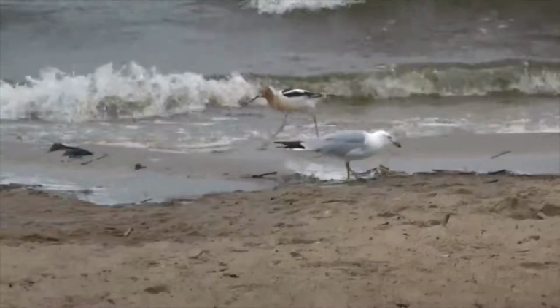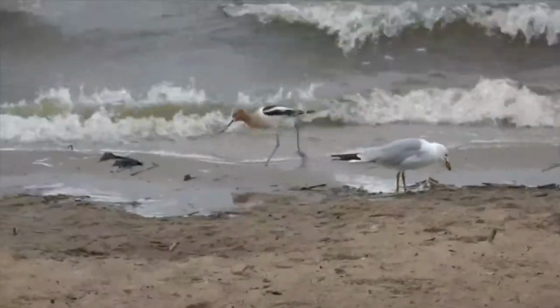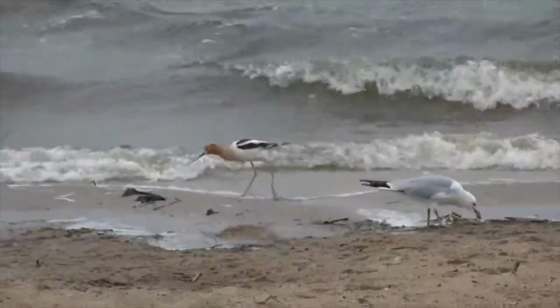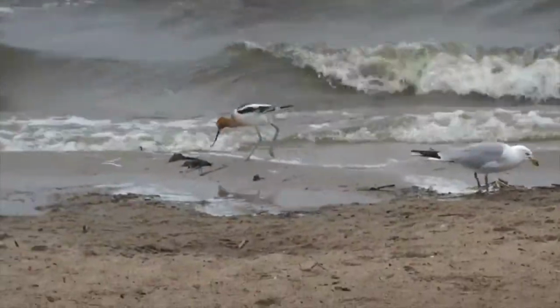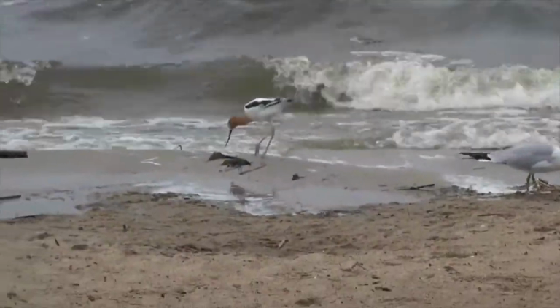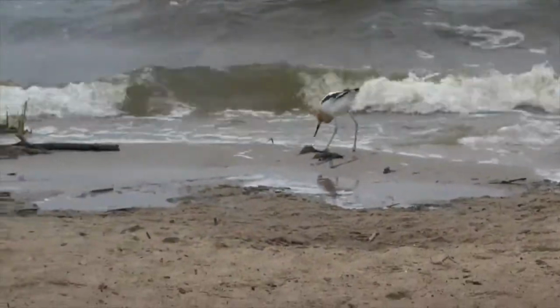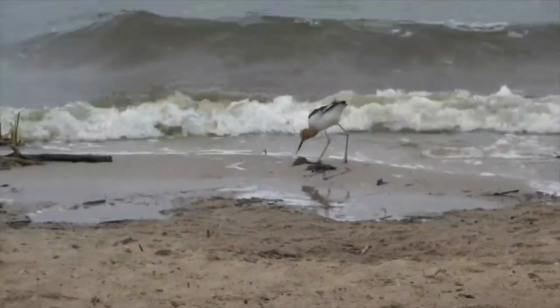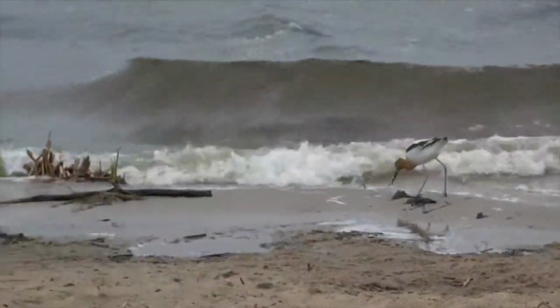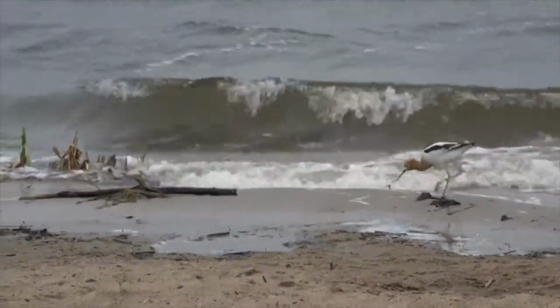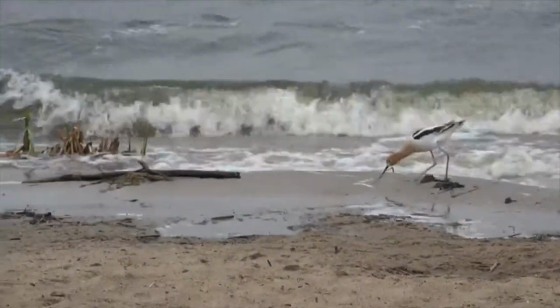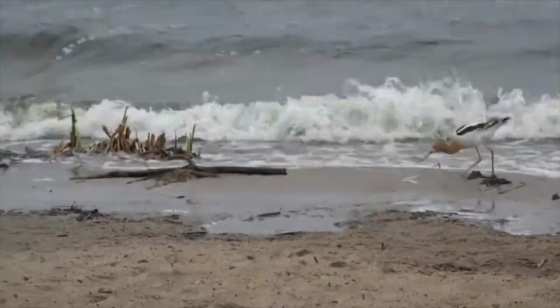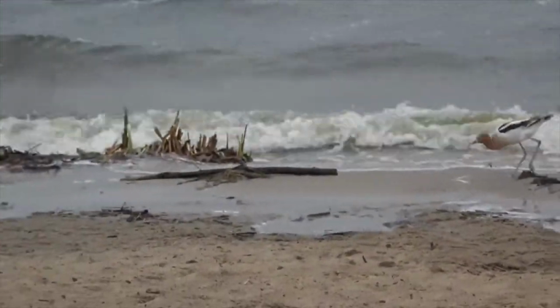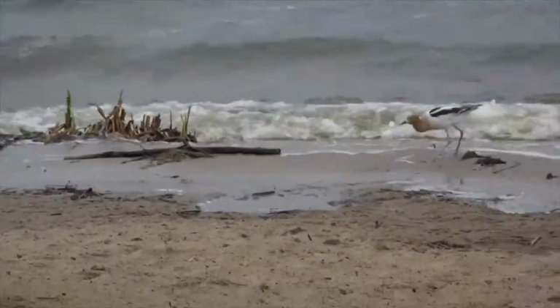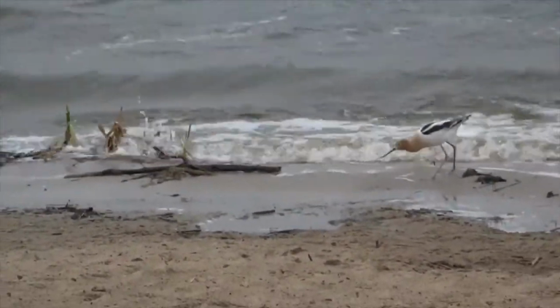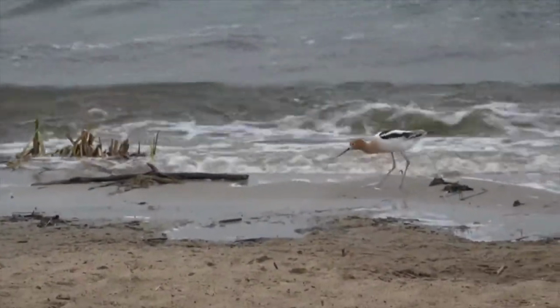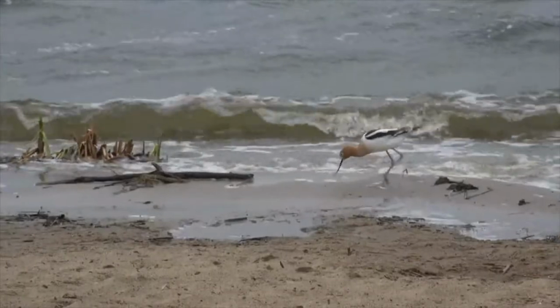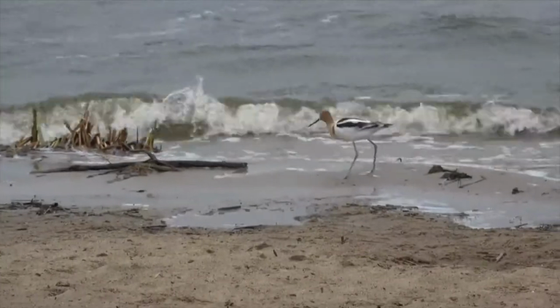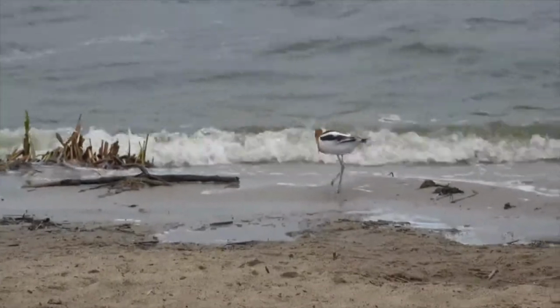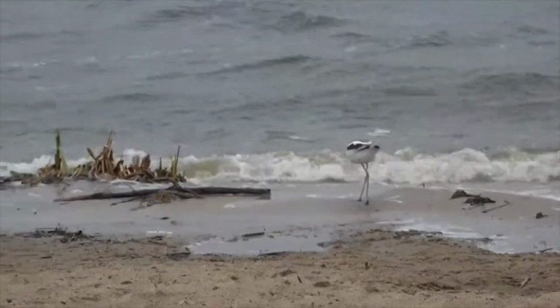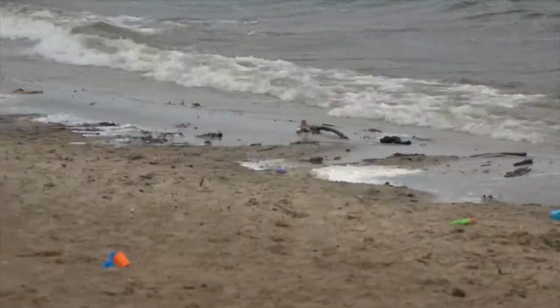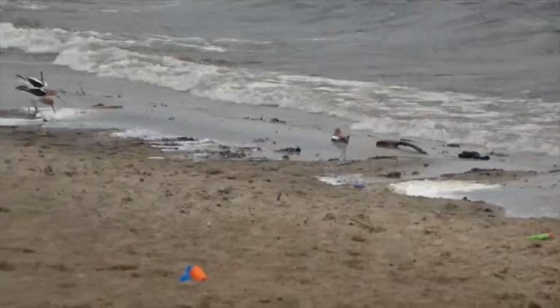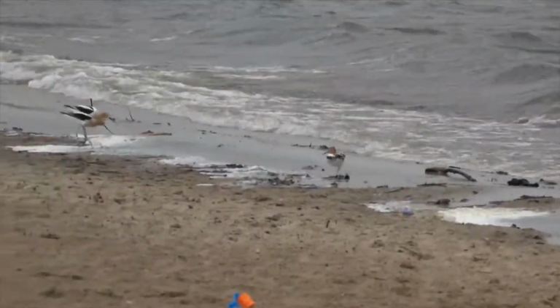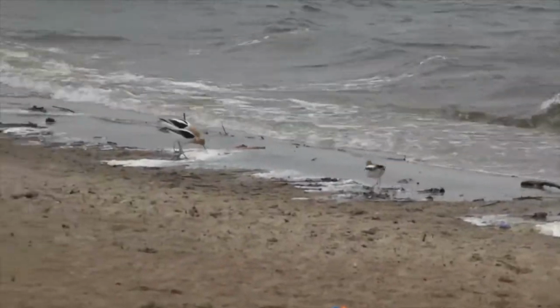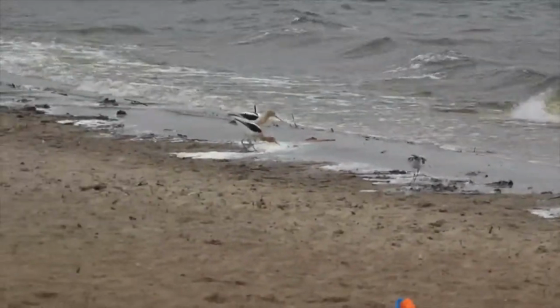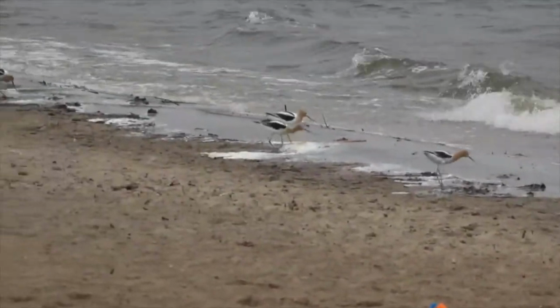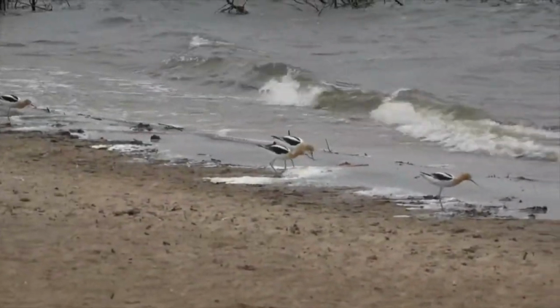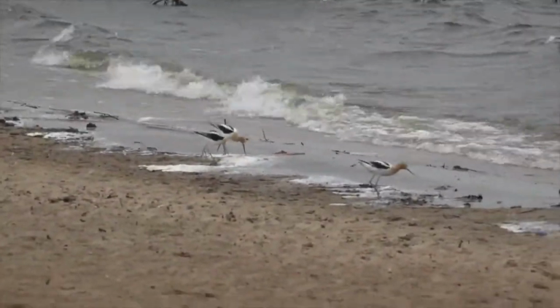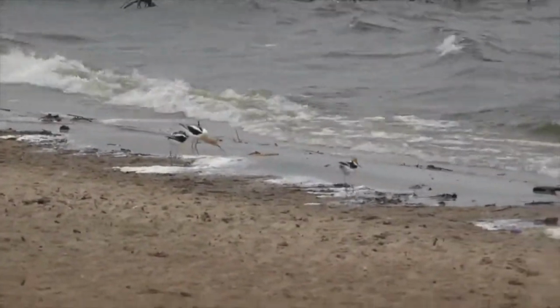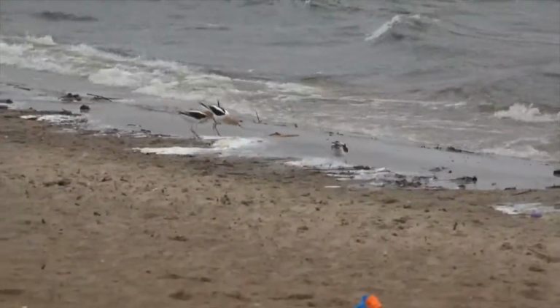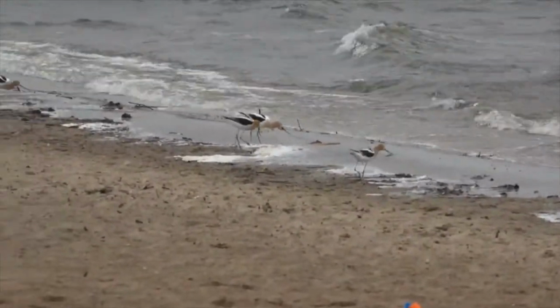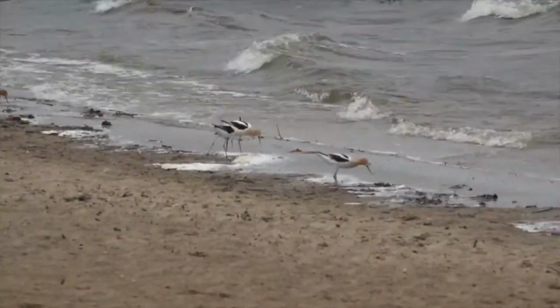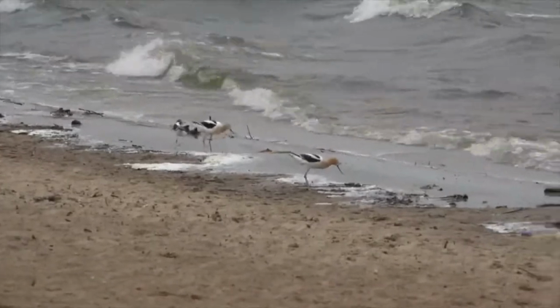during the breeding season, nesting pairs become highly territorial and will readily join forces with neighbors to attack intruders and defend their nests and chicks from birds as large as a northern harrier.